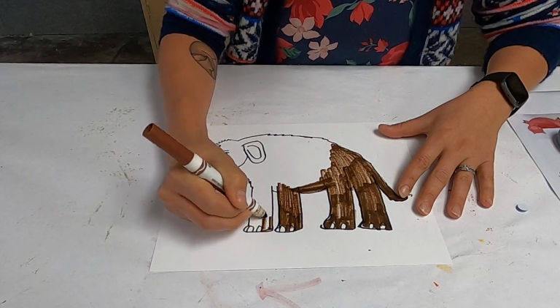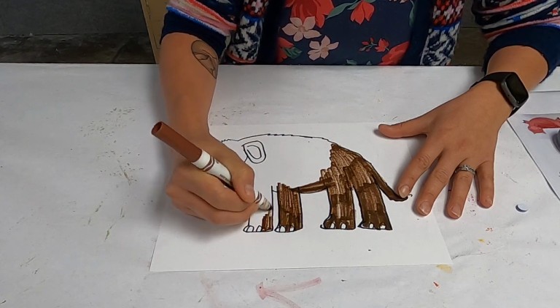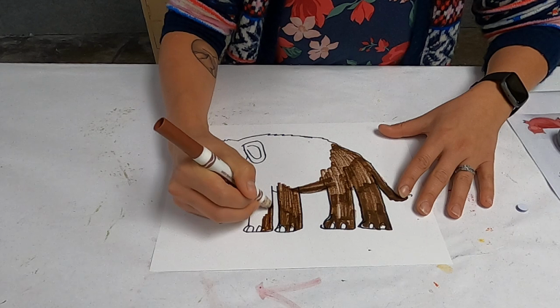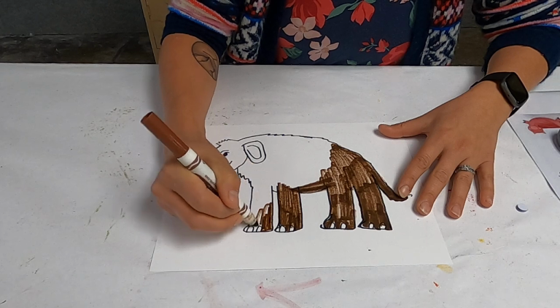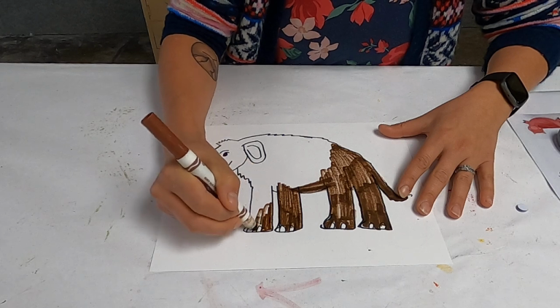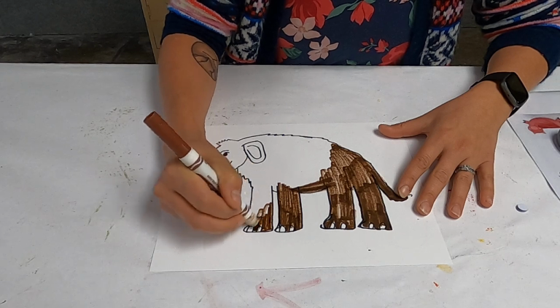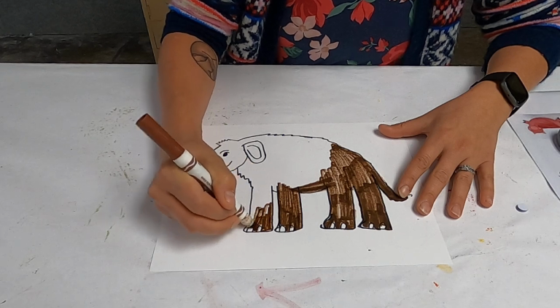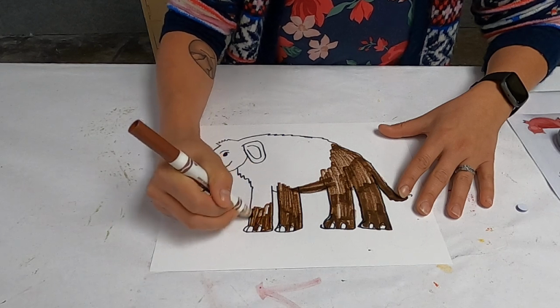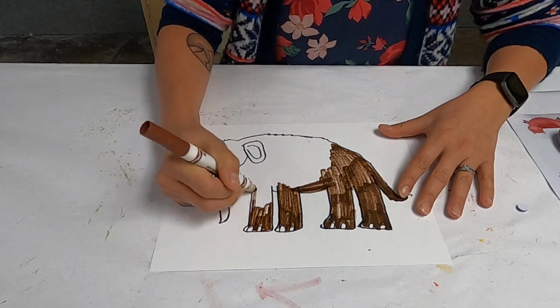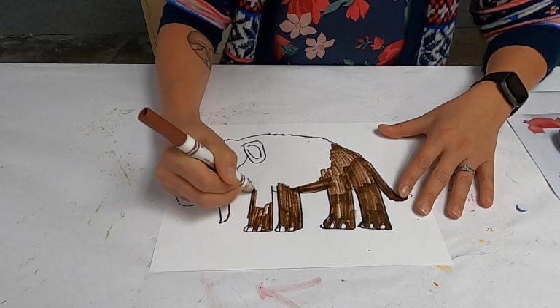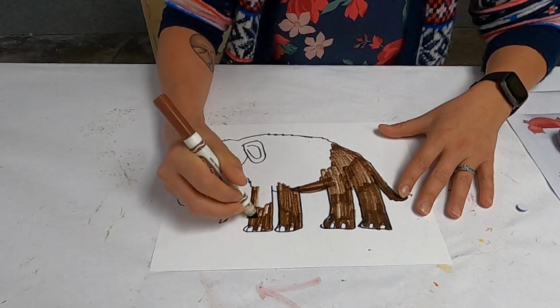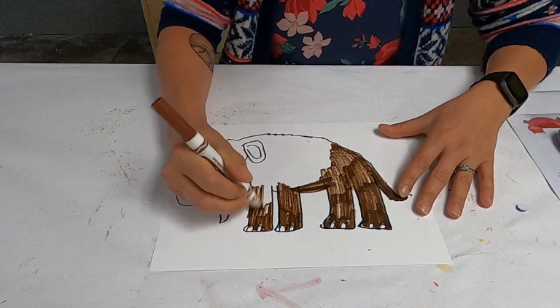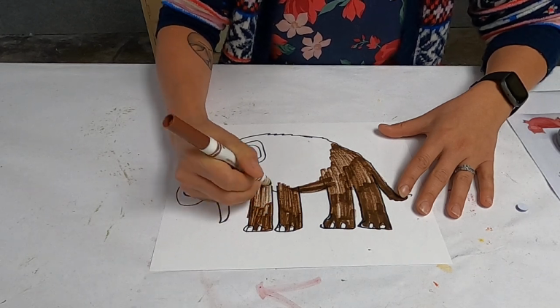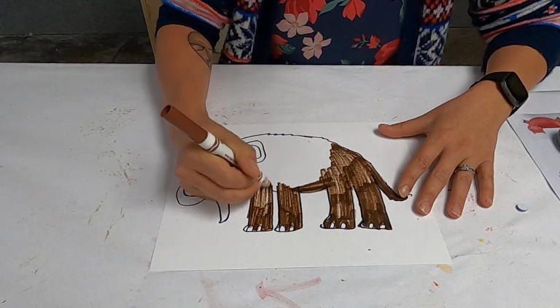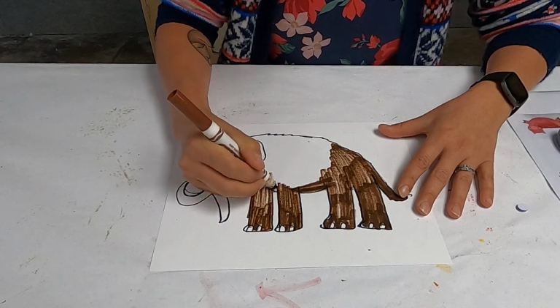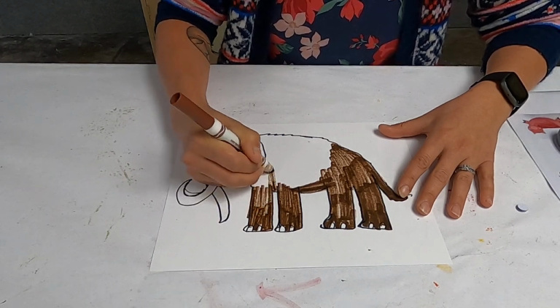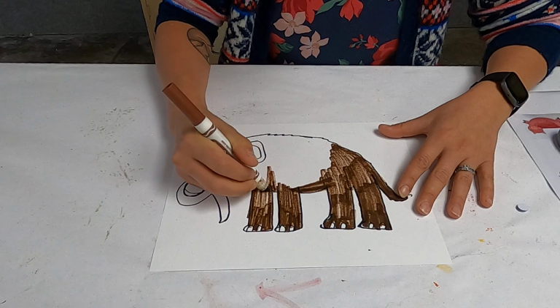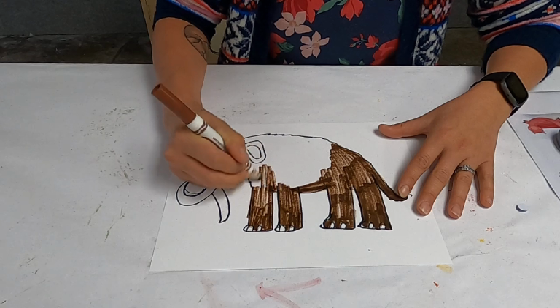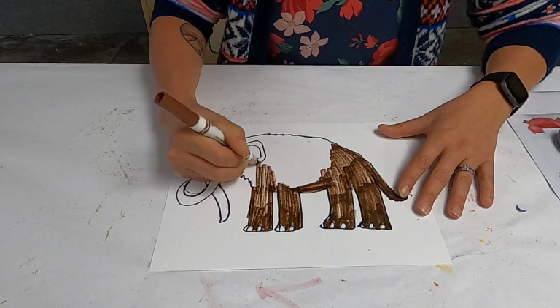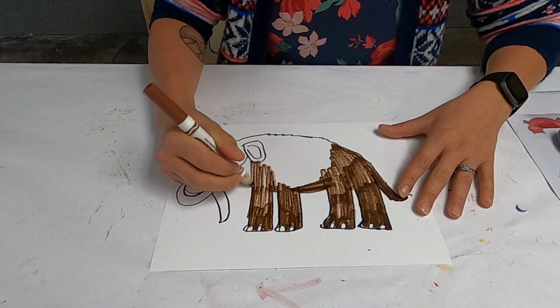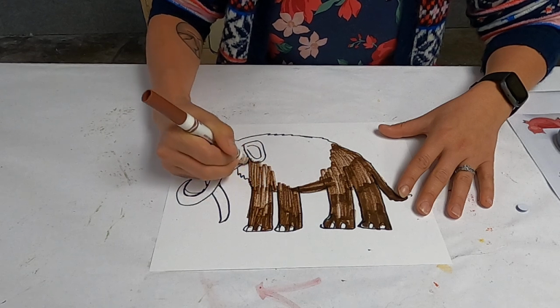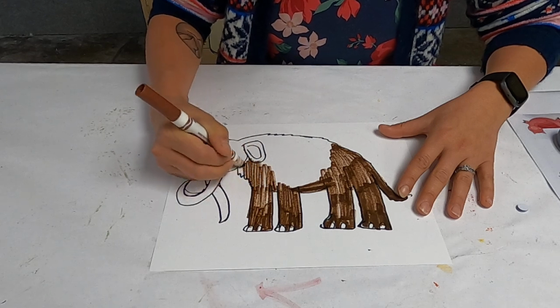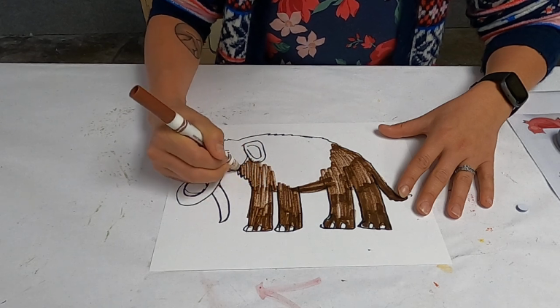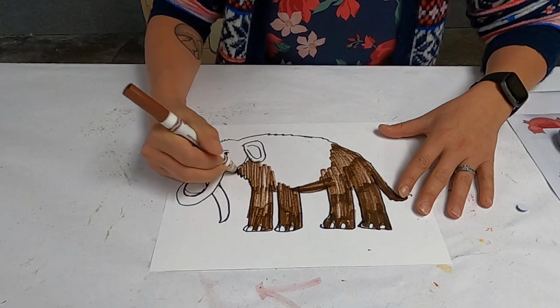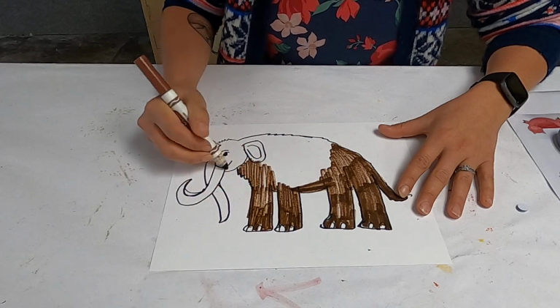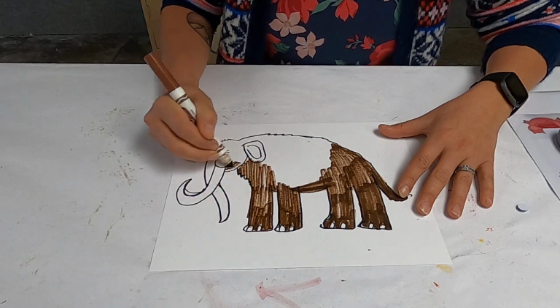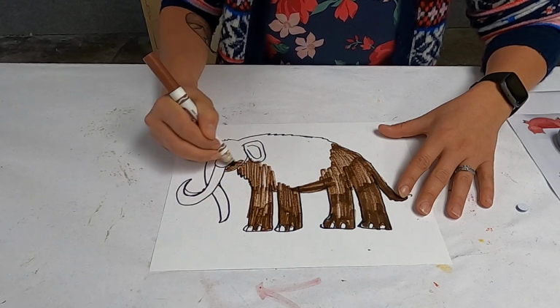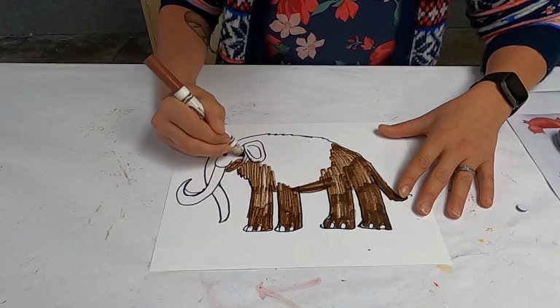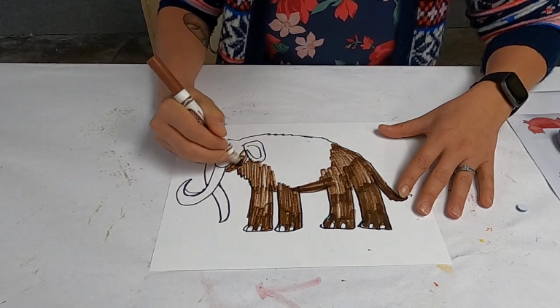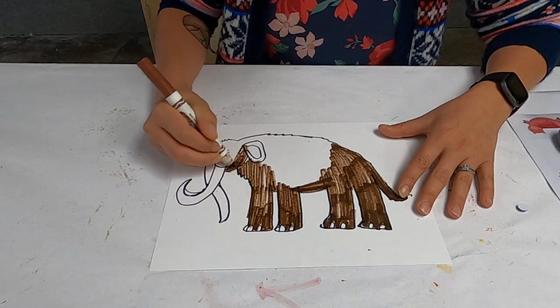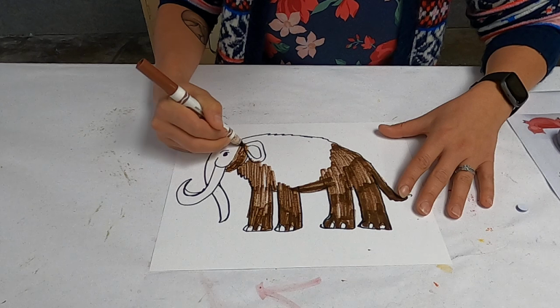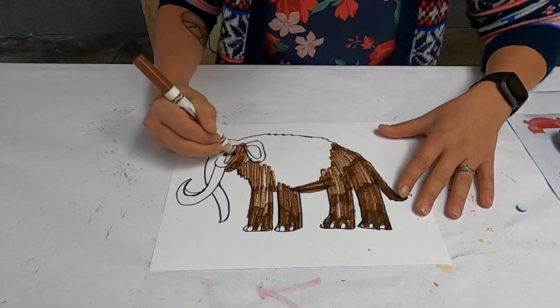You're also going to need some glue. Glue sticks will not work for this — you'll need either hot glue, Elmer's glue, or tacky glue. If you use hot glue, of course be careful and use supervision.